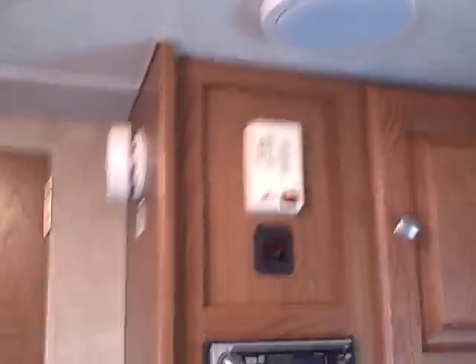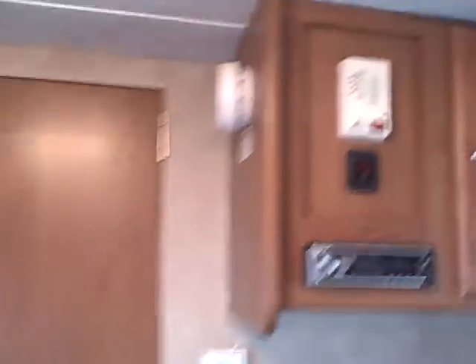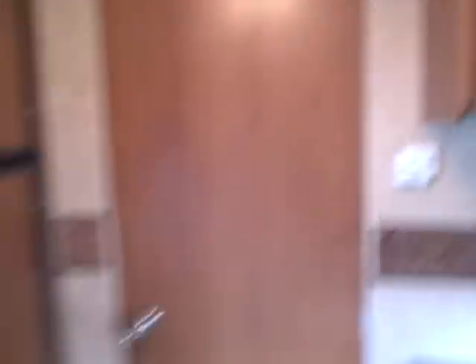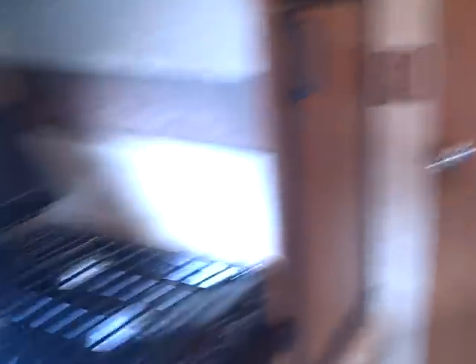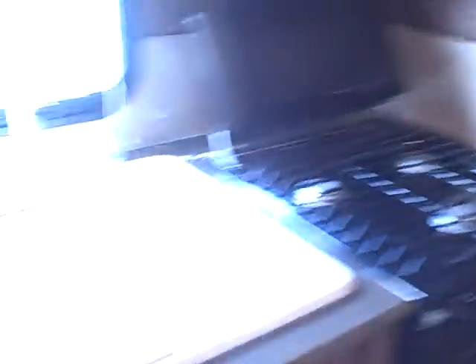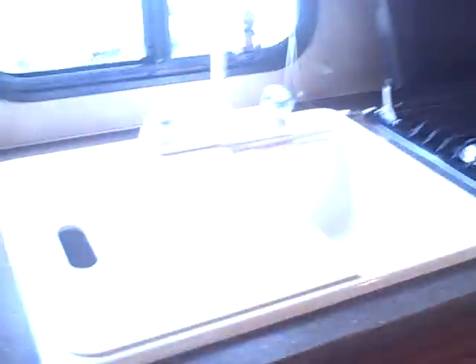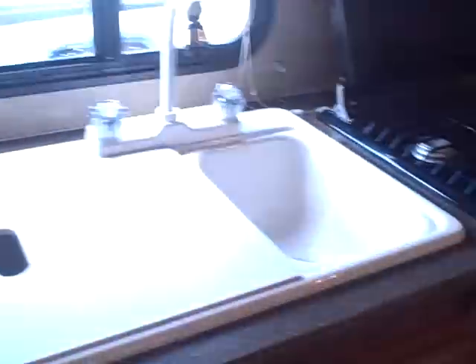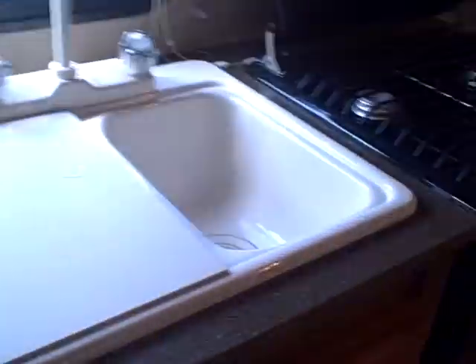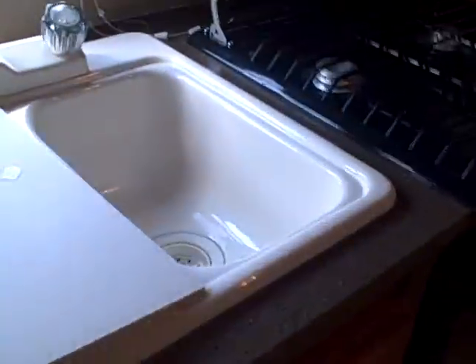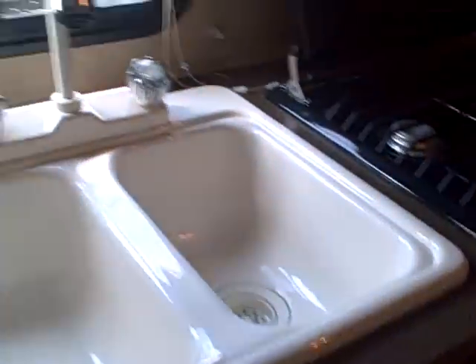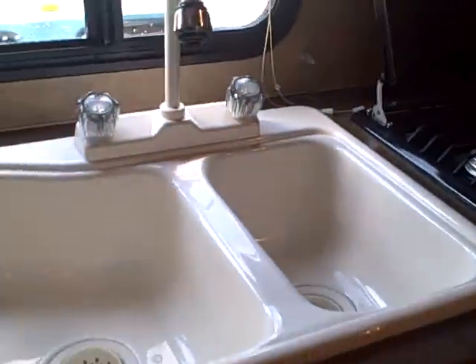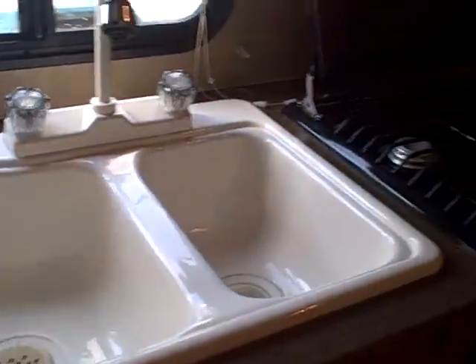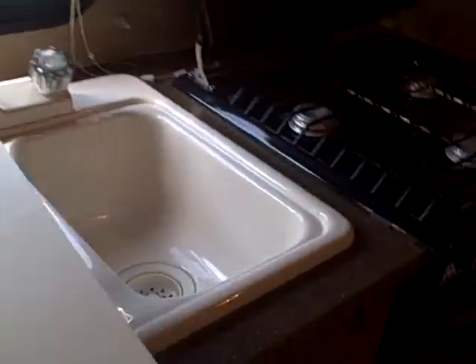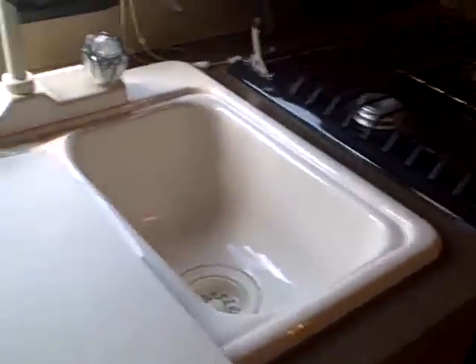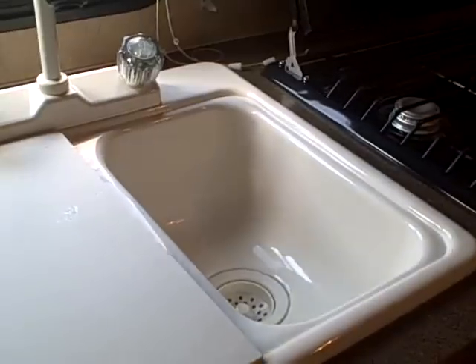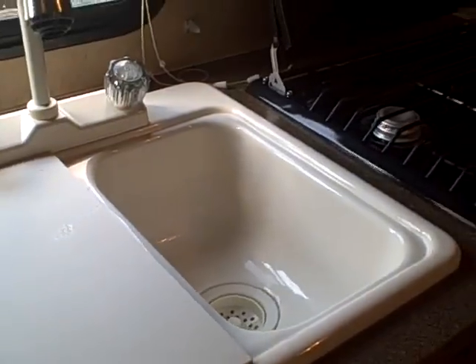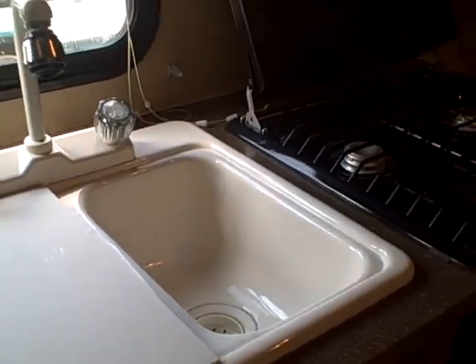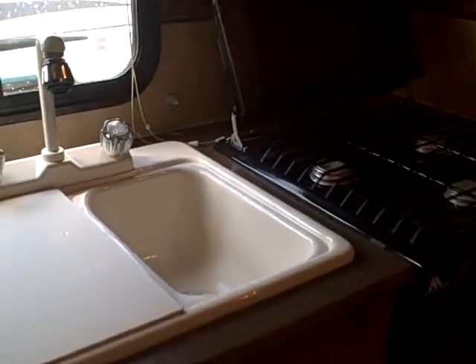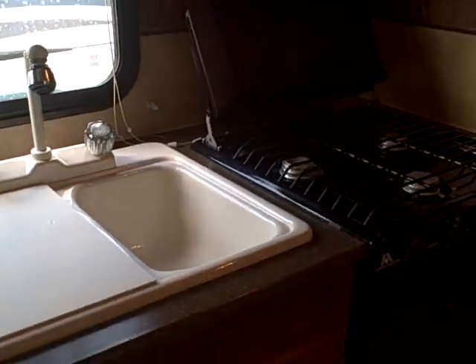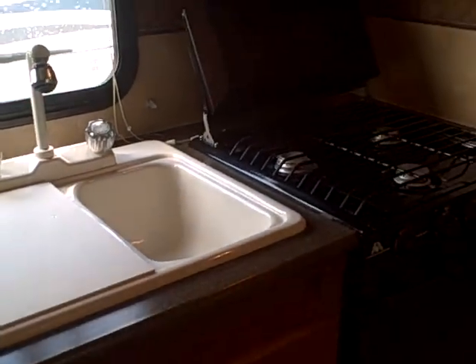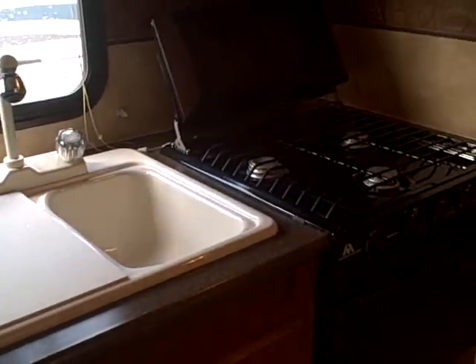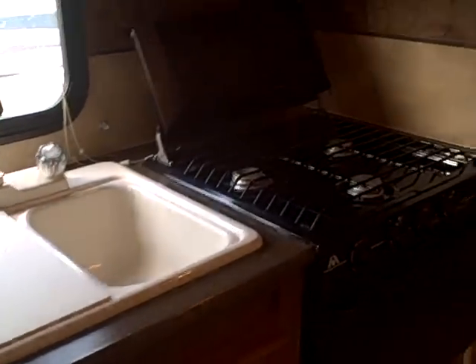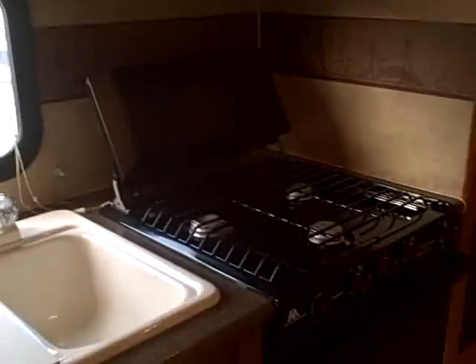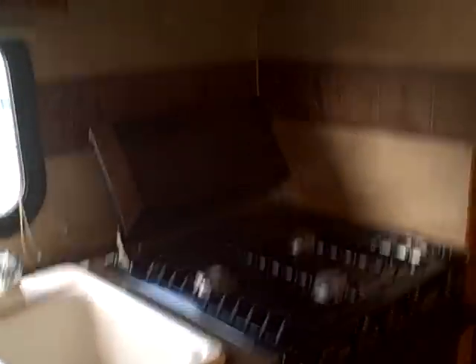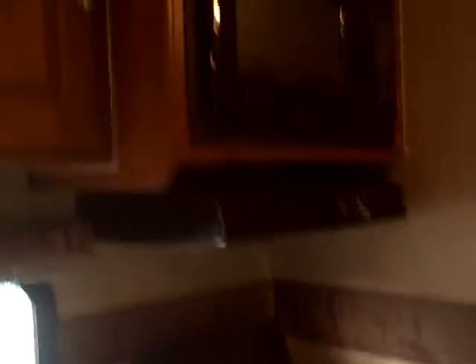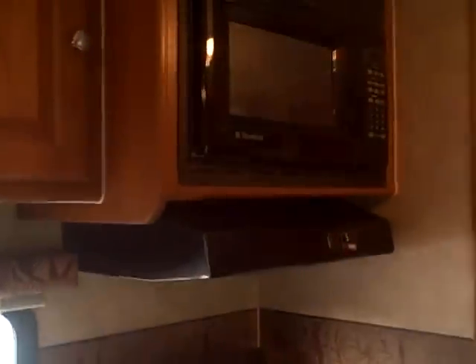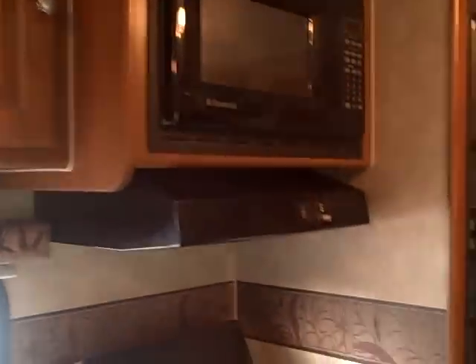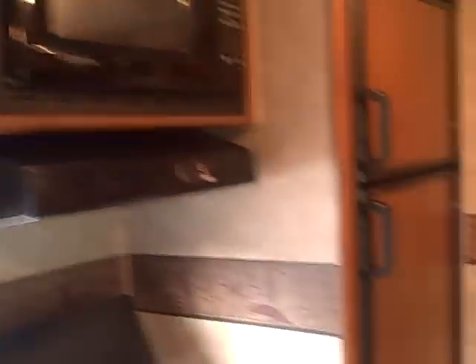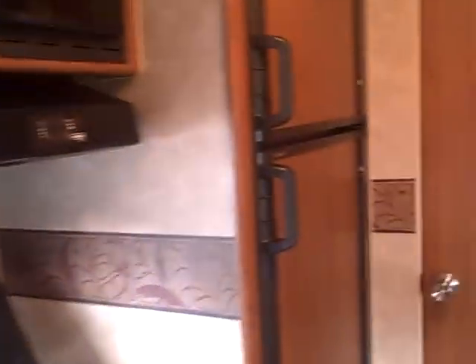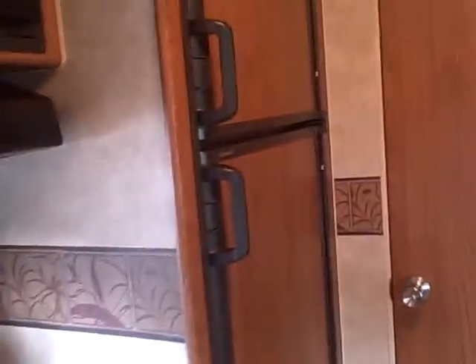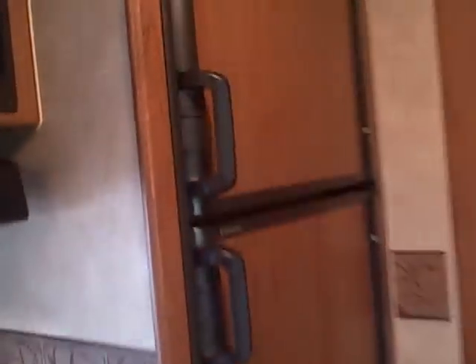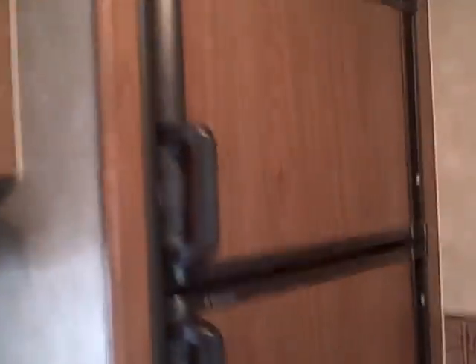The galley features a two-basin composite sink with a cutting board attachment that goes over the top to give you some extra counter space. There's a three-burner stove with a microwave over the top, and we have a refrigerator-freezer combination as well.